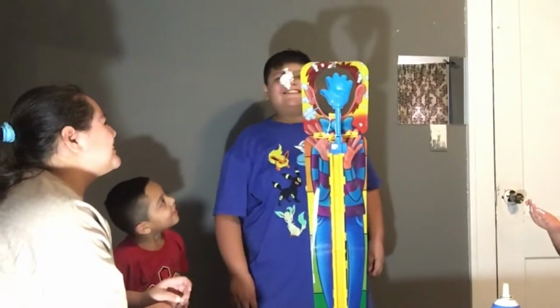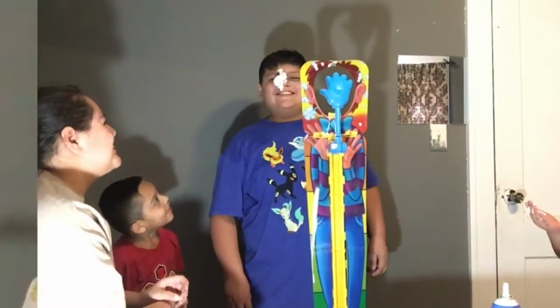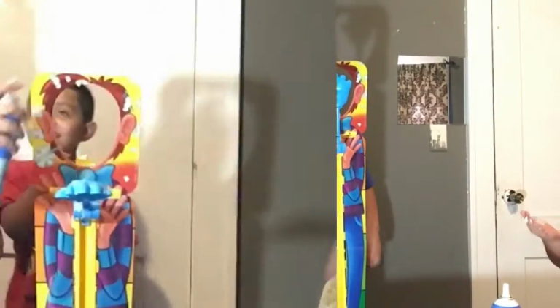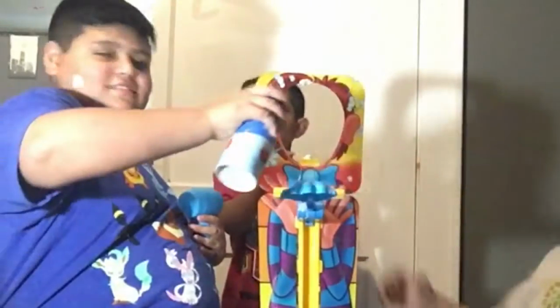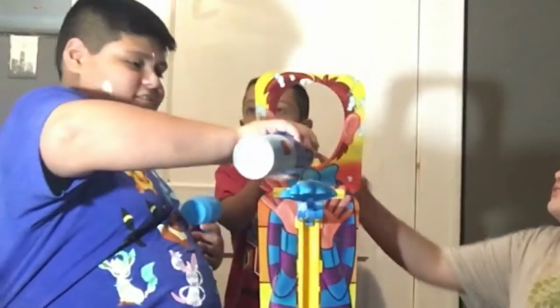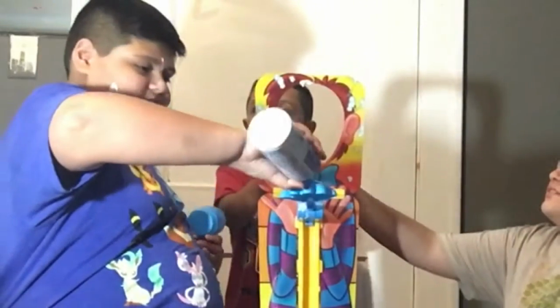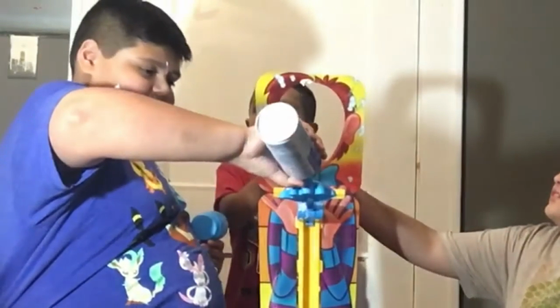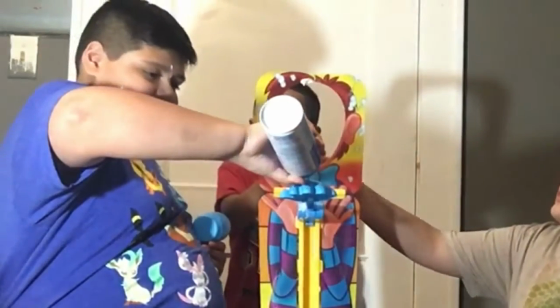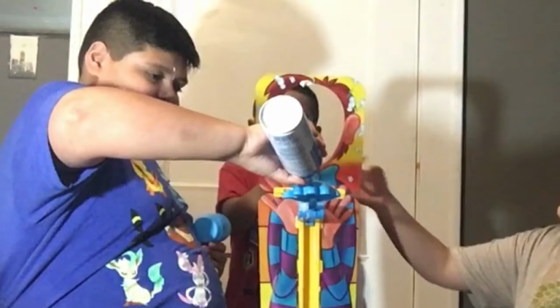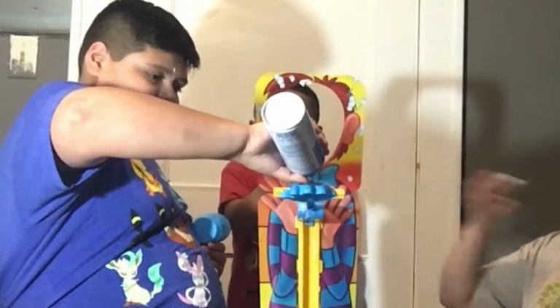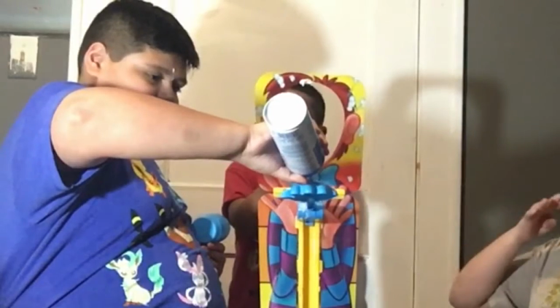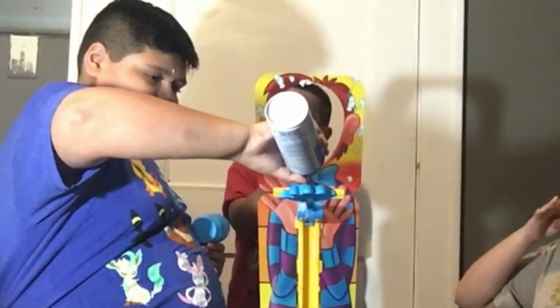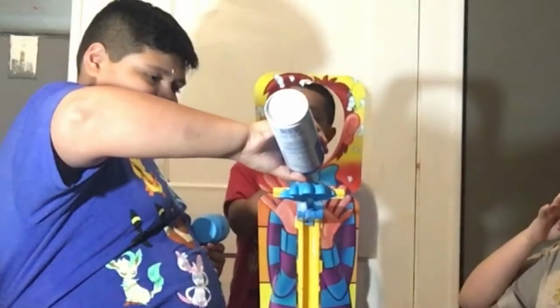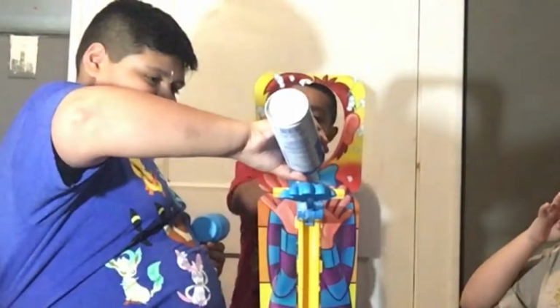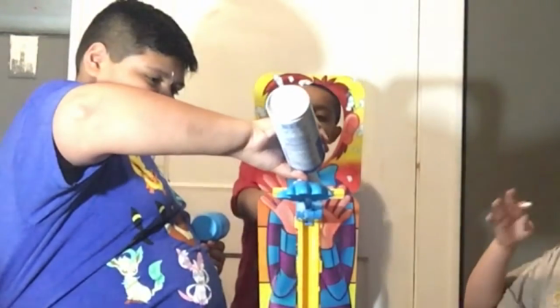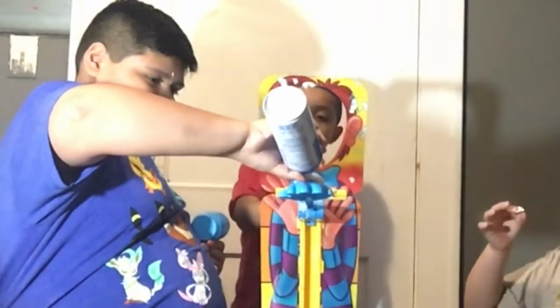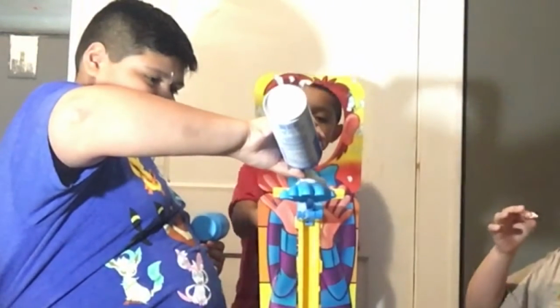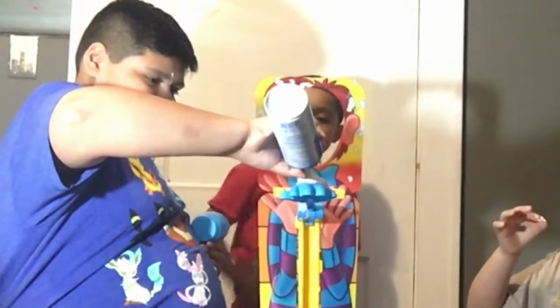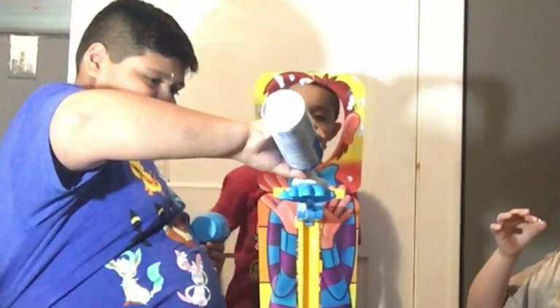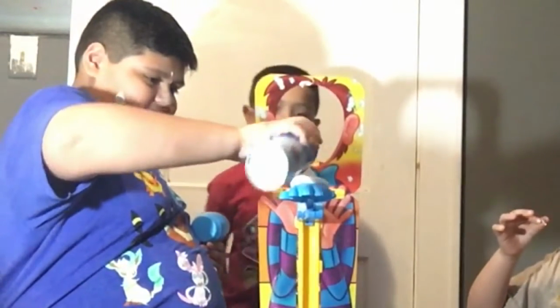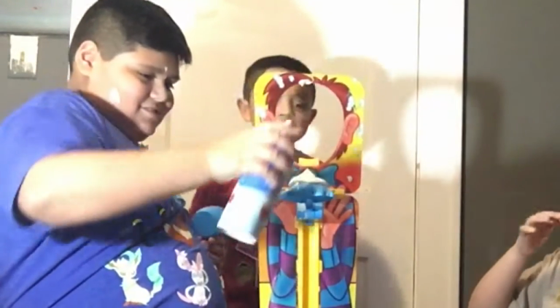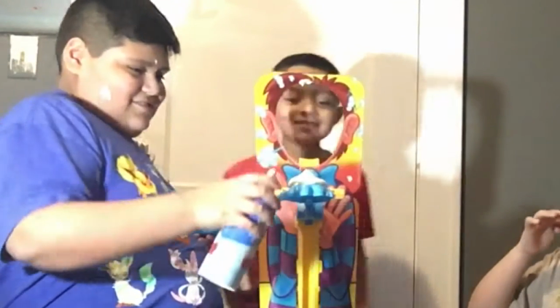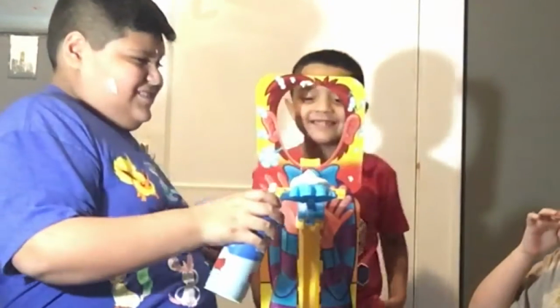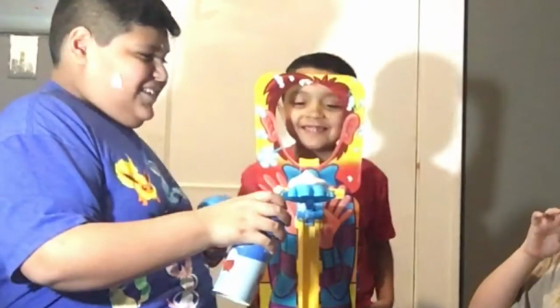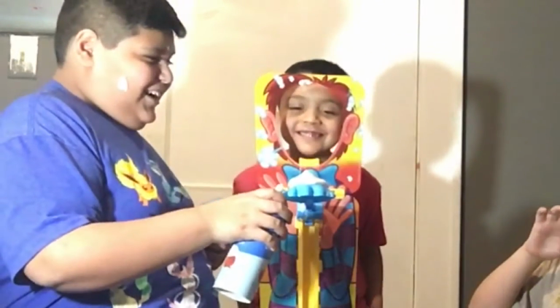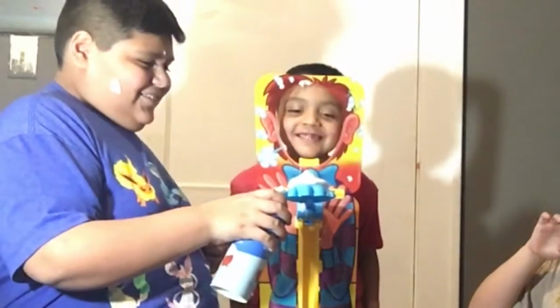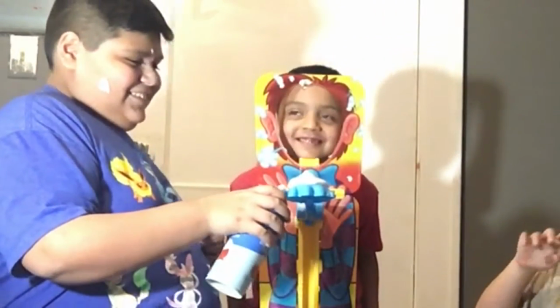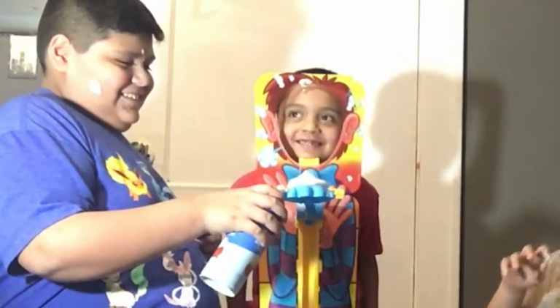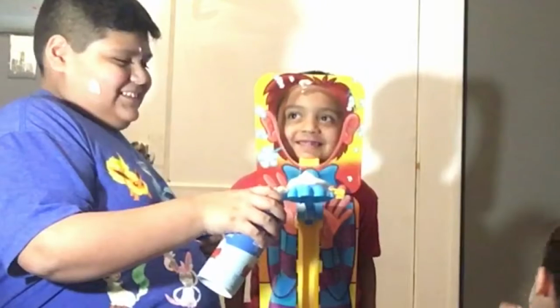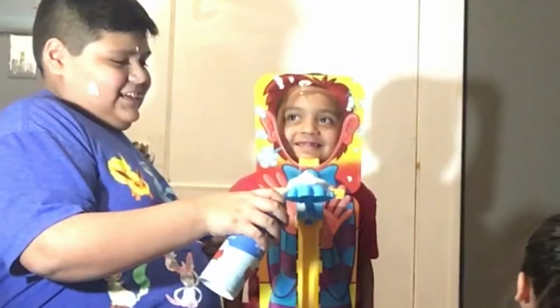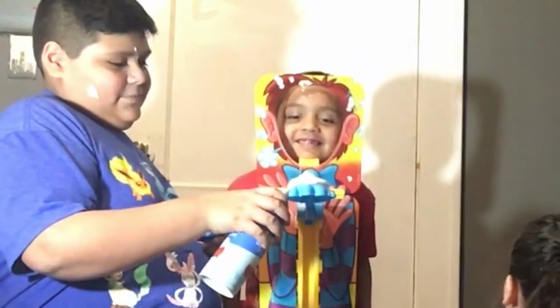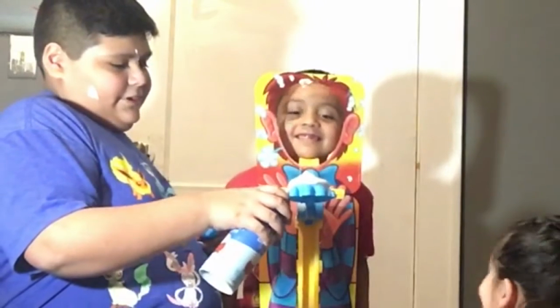Yona, come on! It's whipped cream? No, that's not whipped cream.